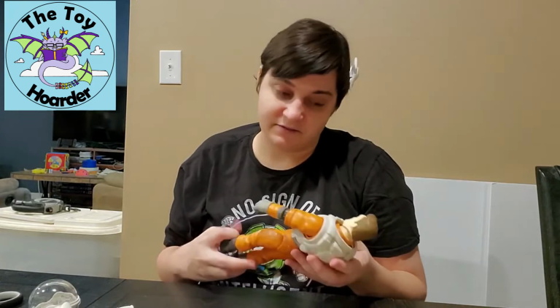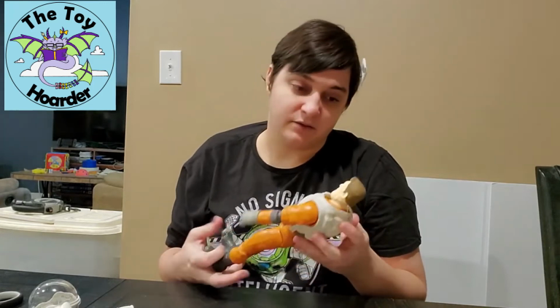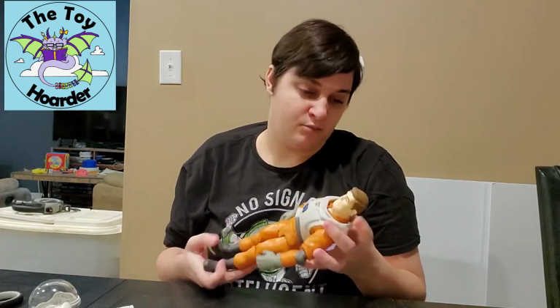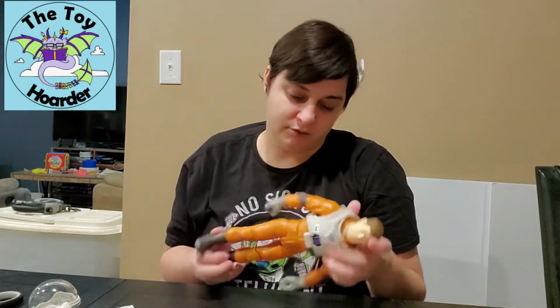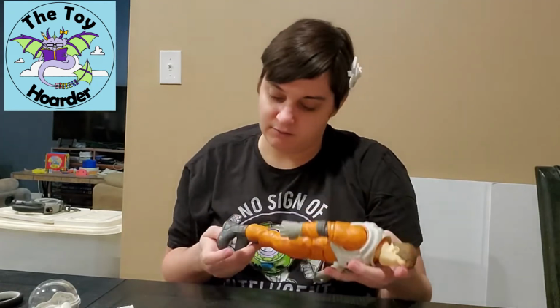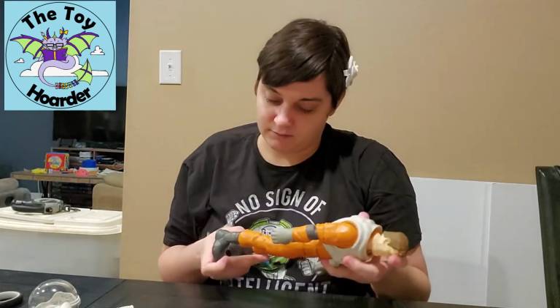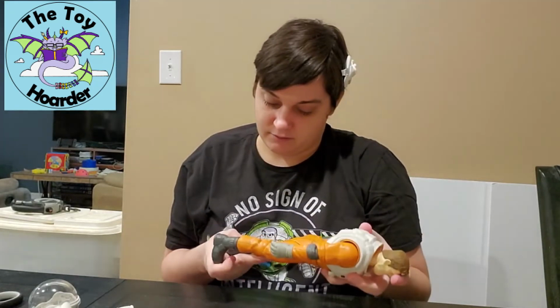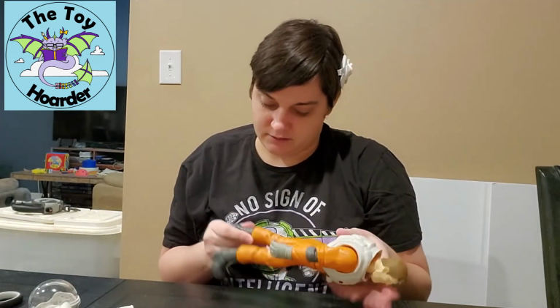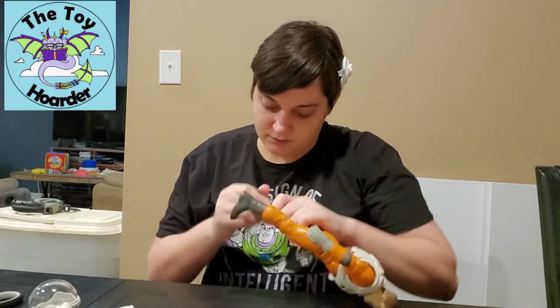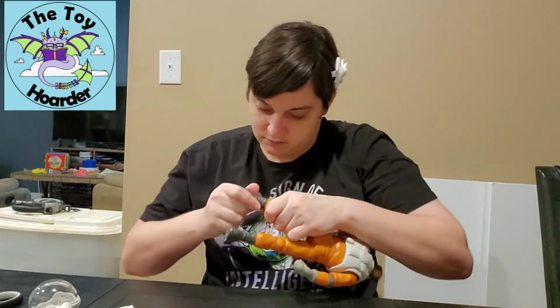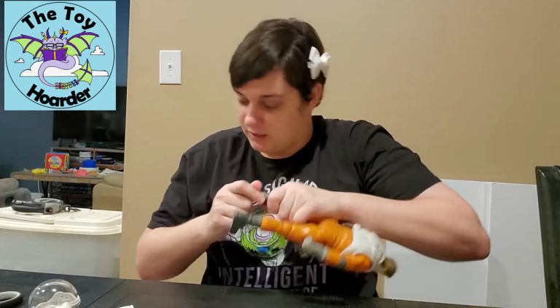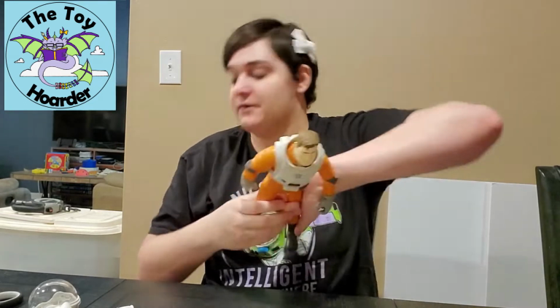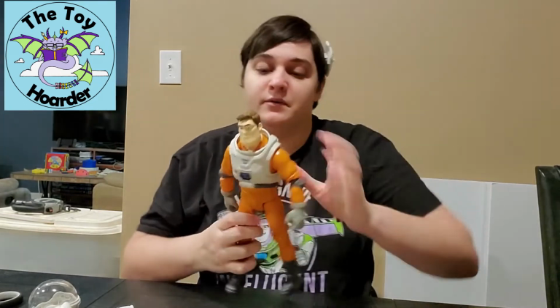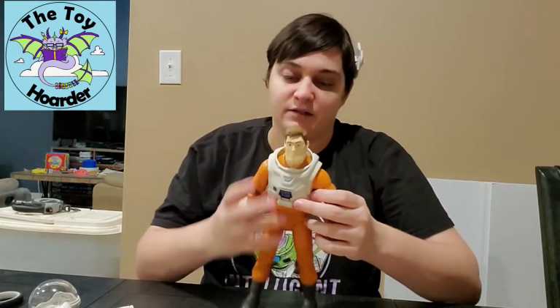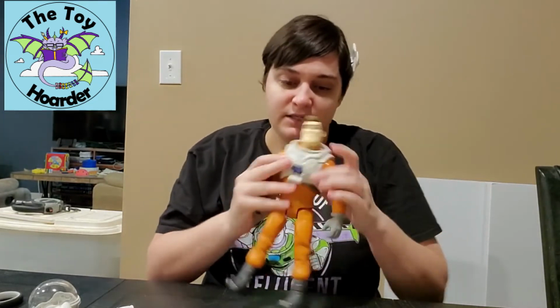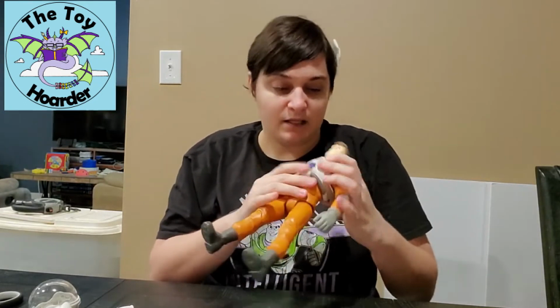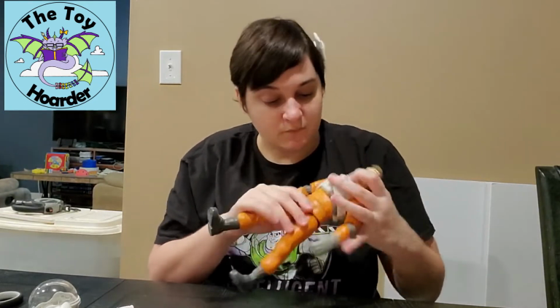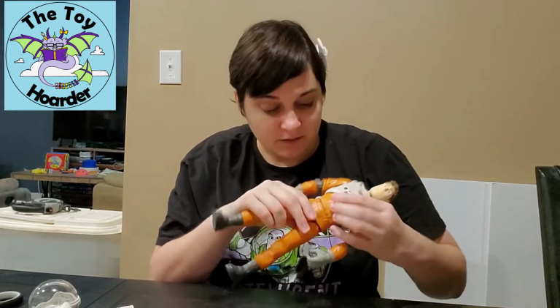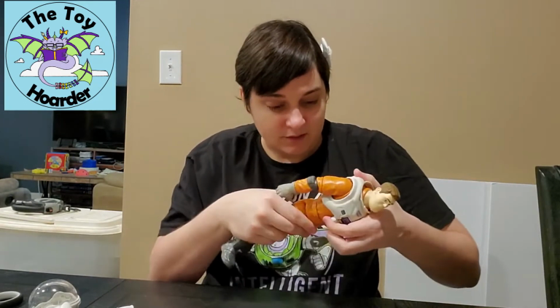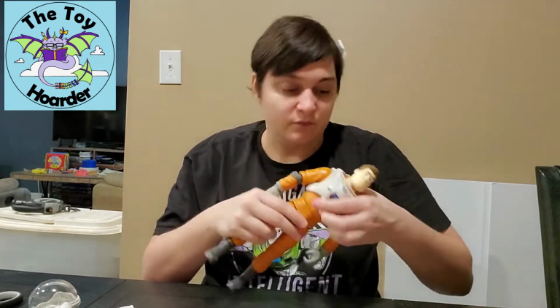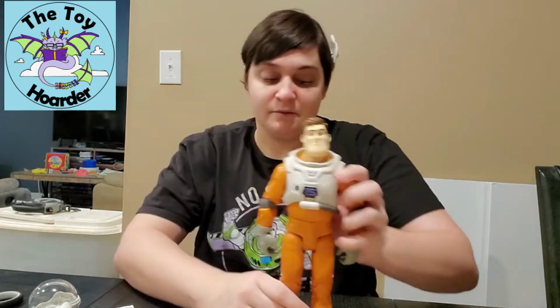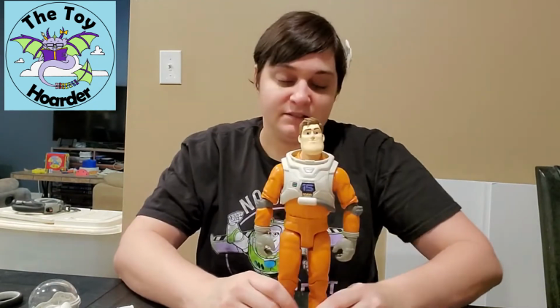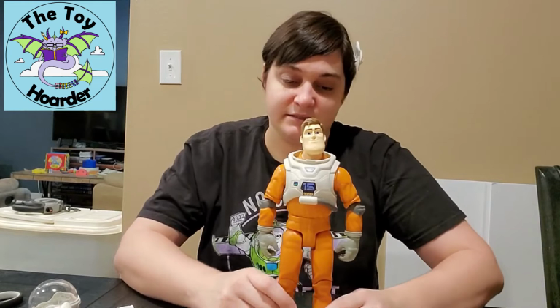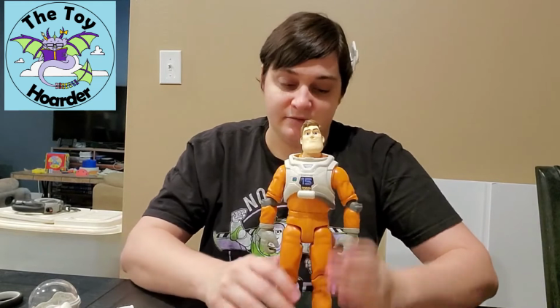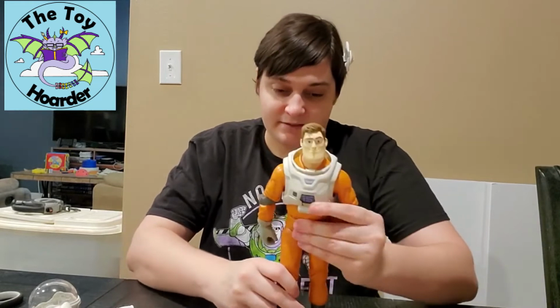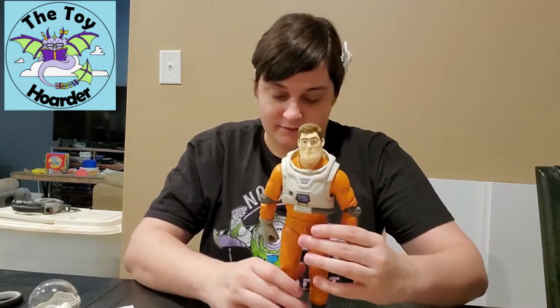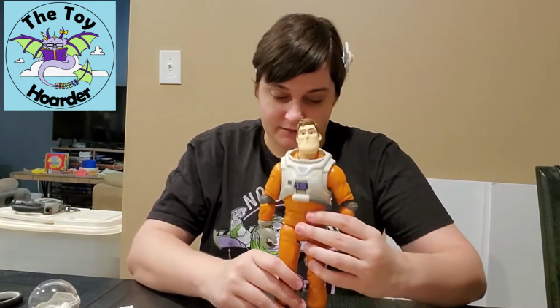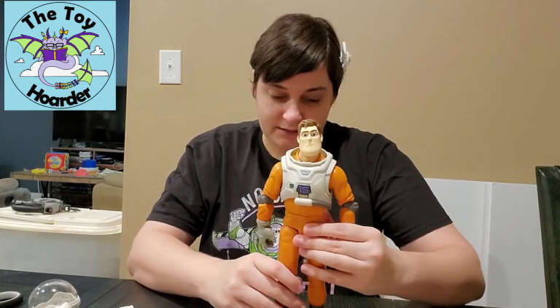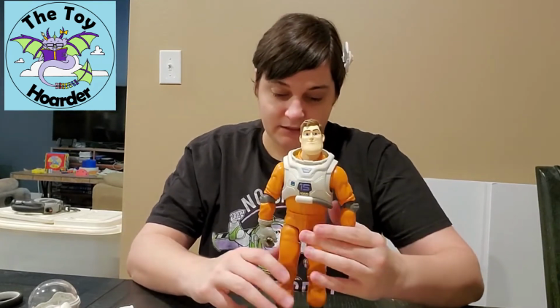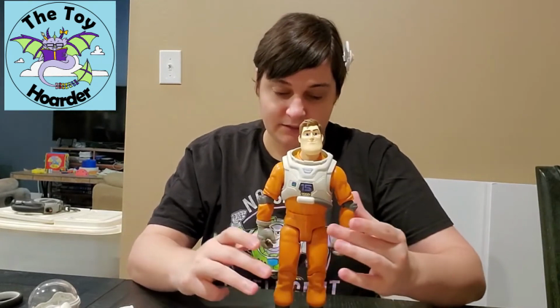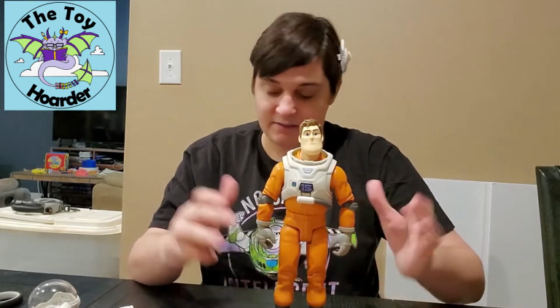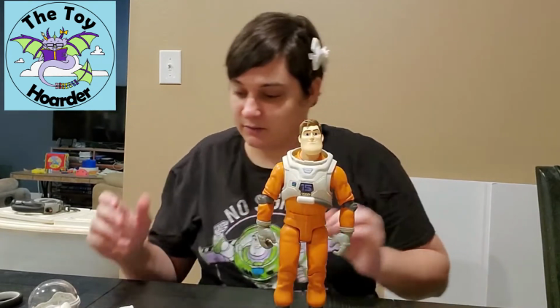The jumpsuit is all solid orange except the joint pieces are gray, and then we've got gray gloves and gray boots. The boots are not removable, and I don't think anything on him right now is actually removable. He does stand up on his own, which is cool.